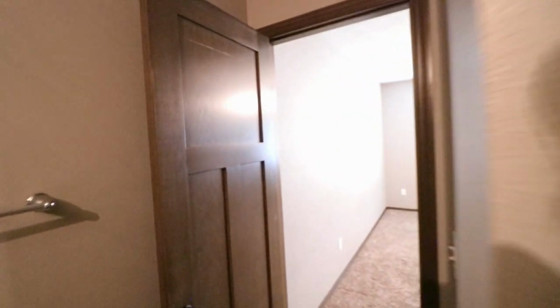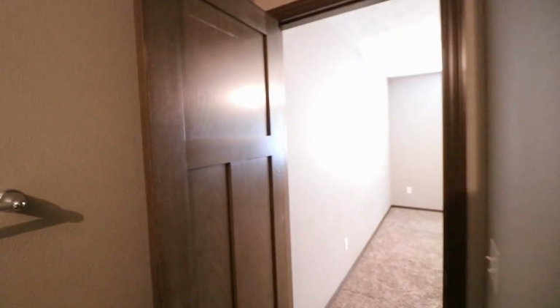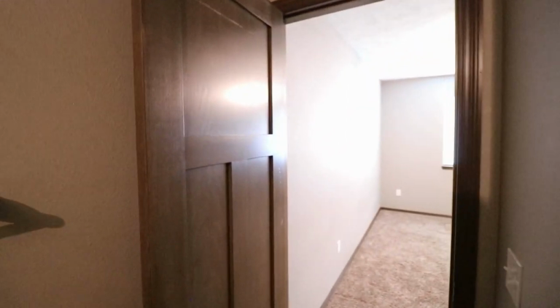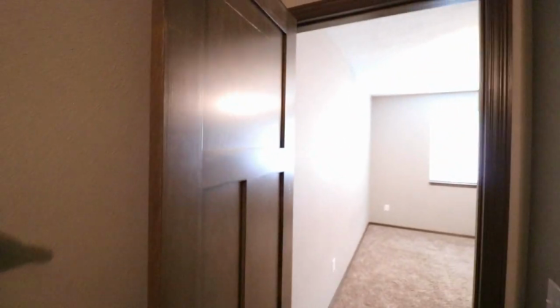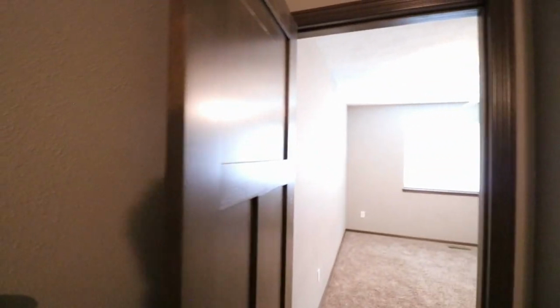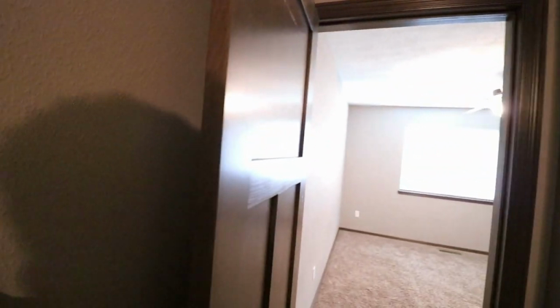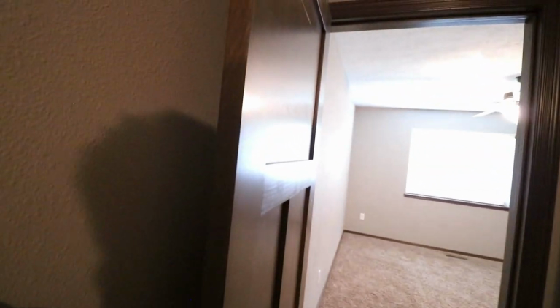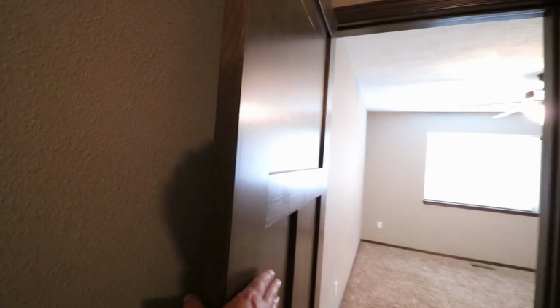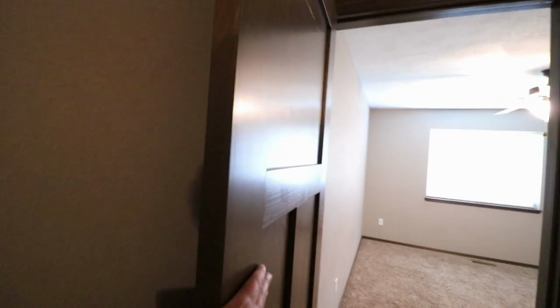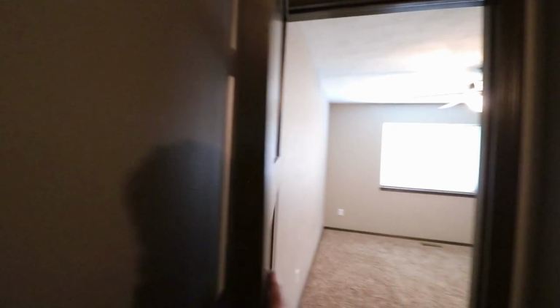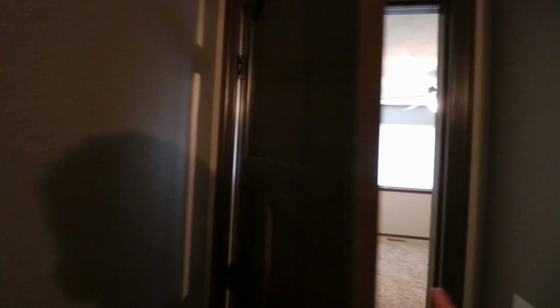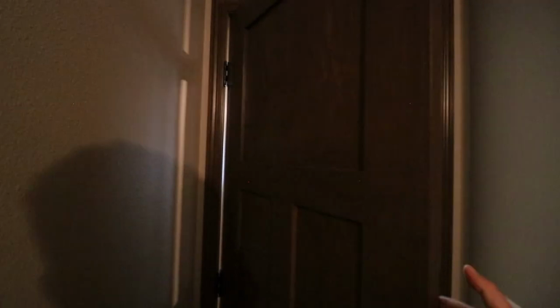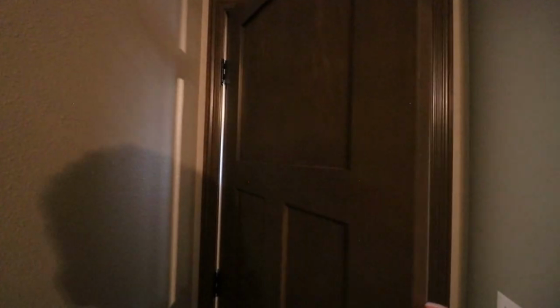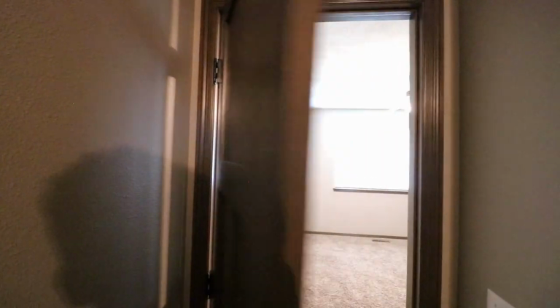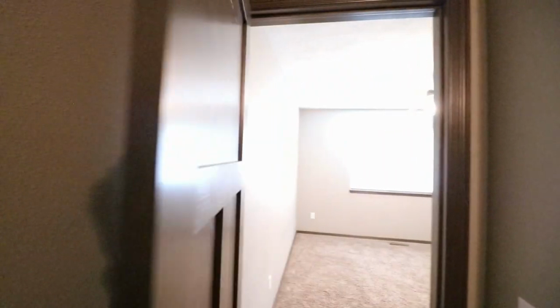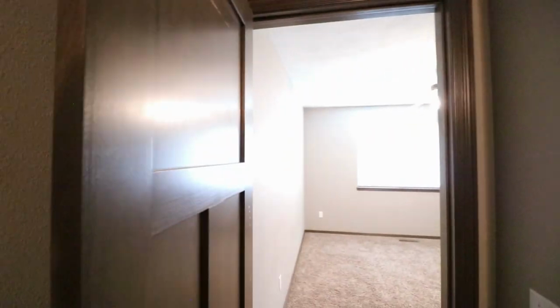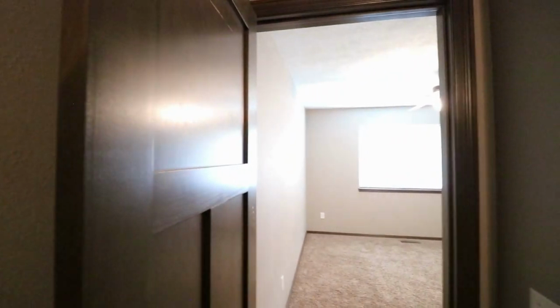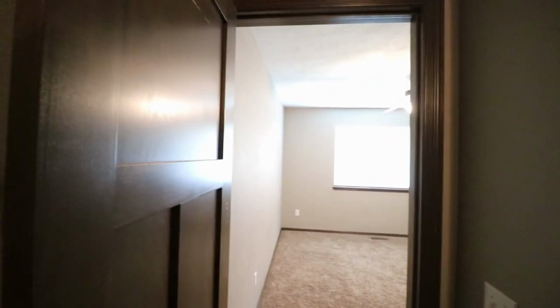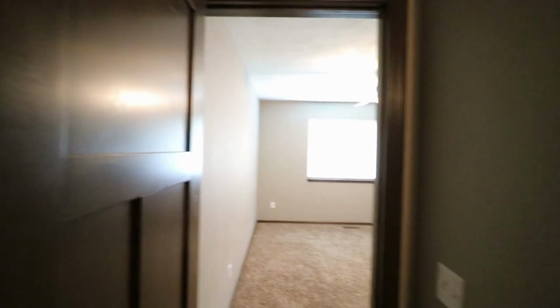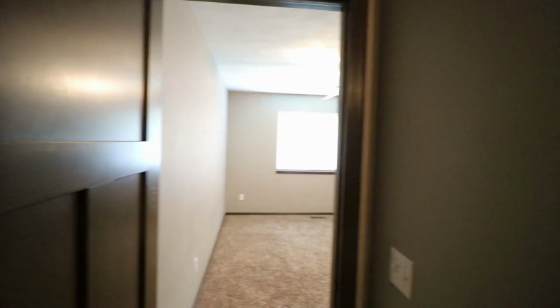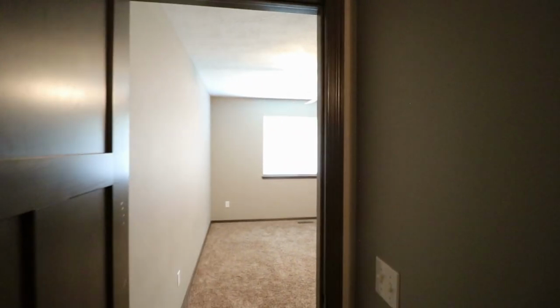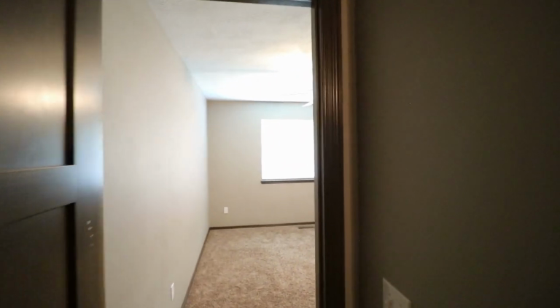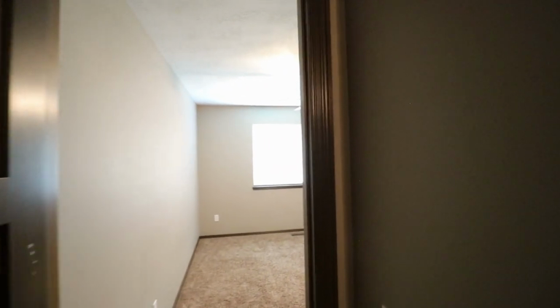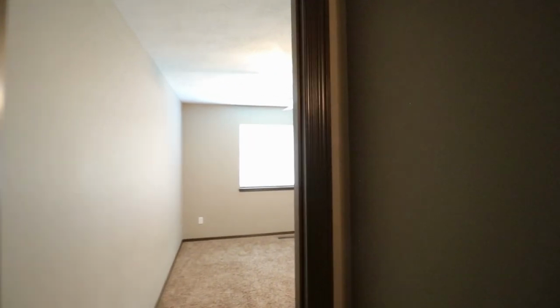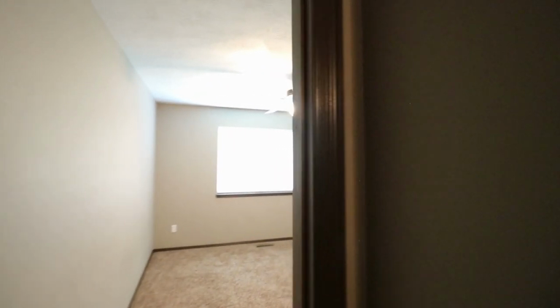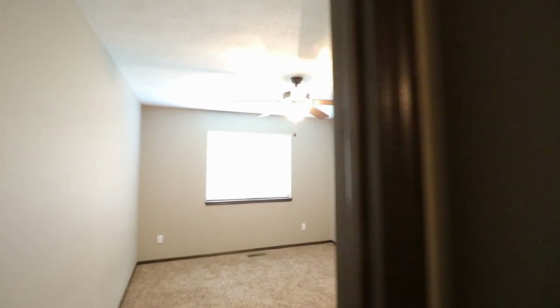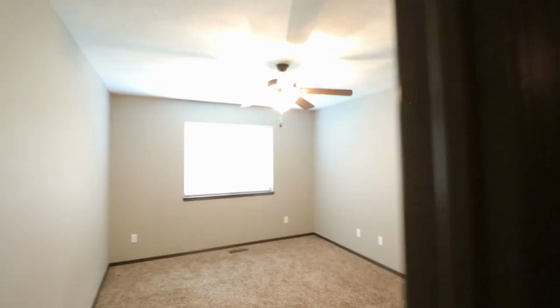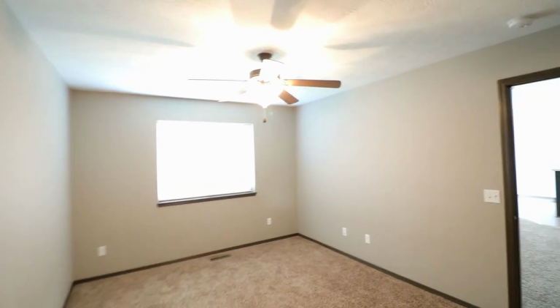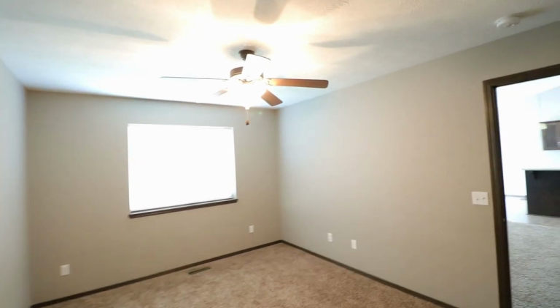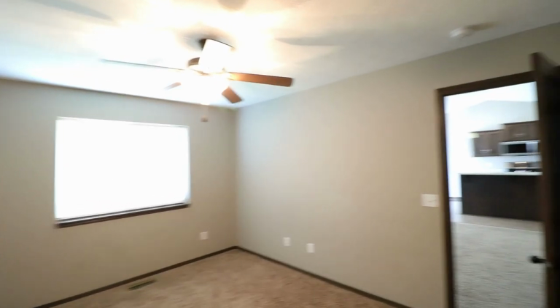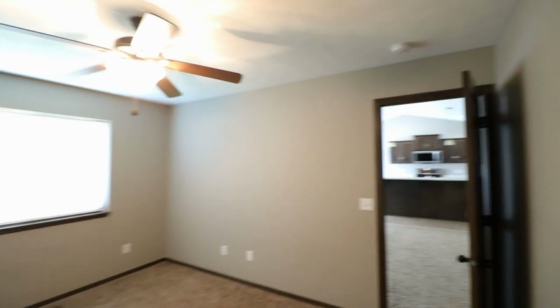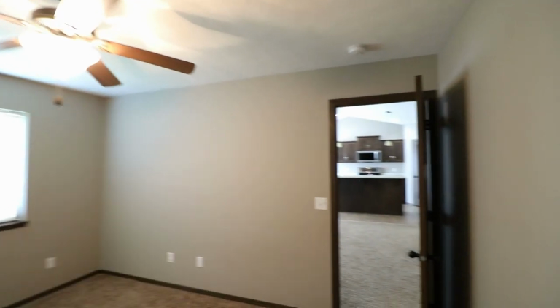The master bath also has a standing shower. I'll point out the build quality here — these doors are not hollow, they're solid. That helps a lot with insulation and sound.